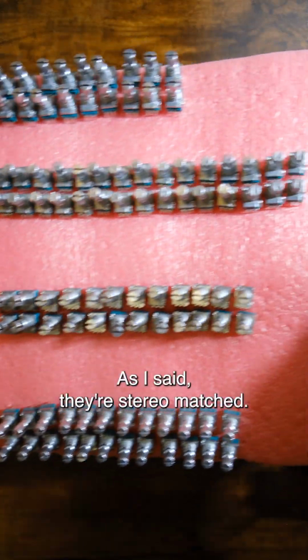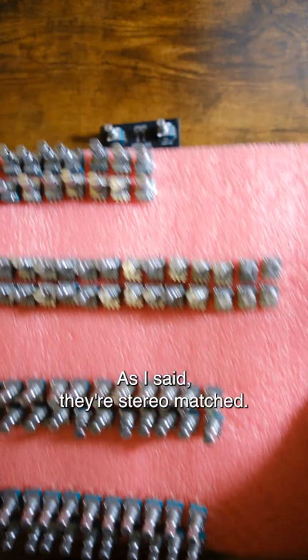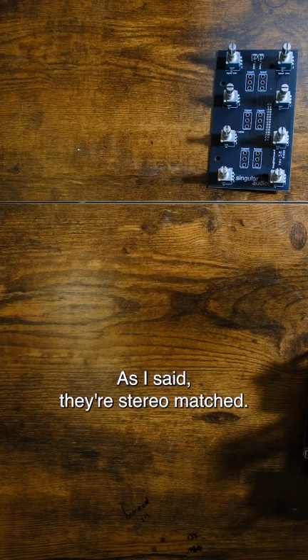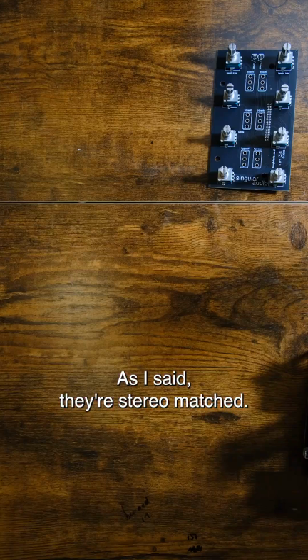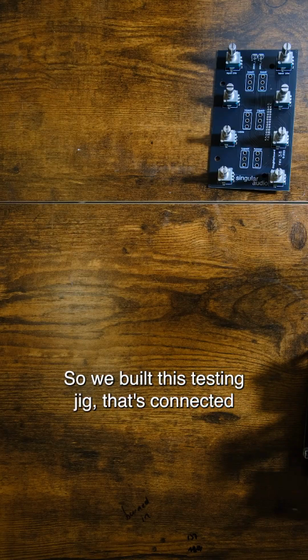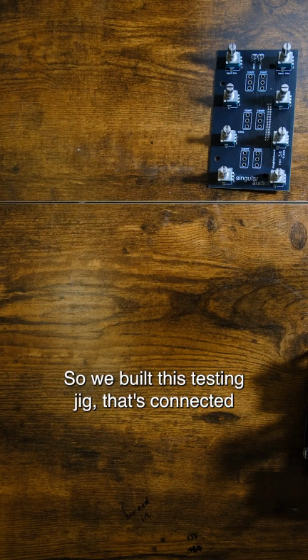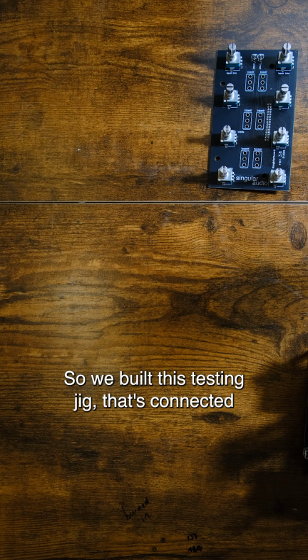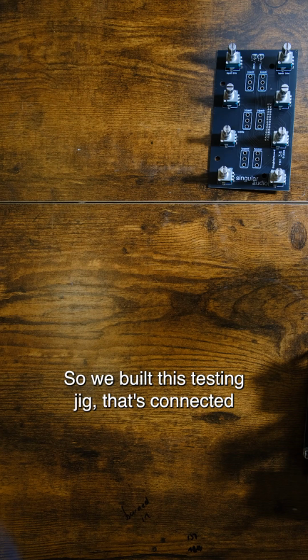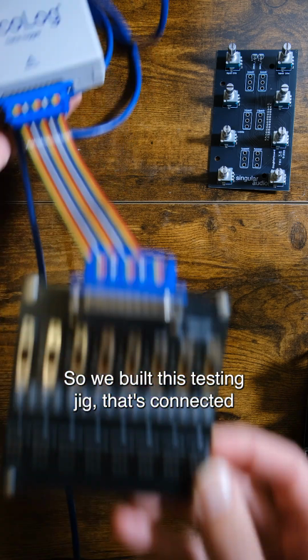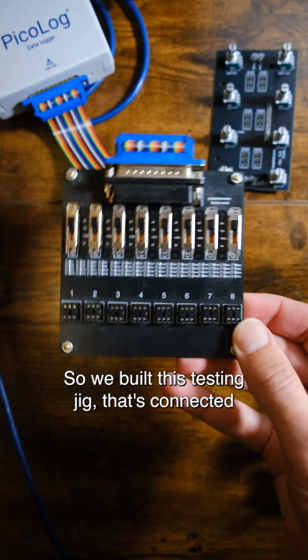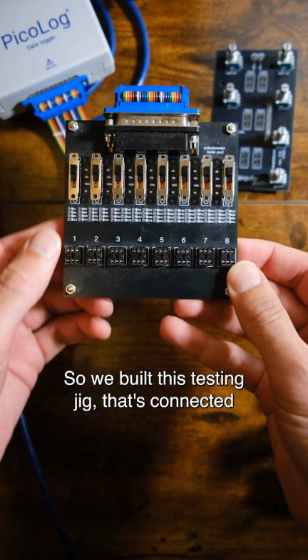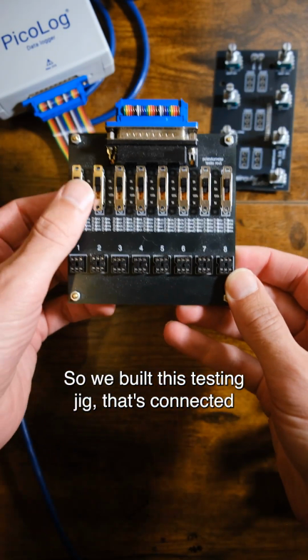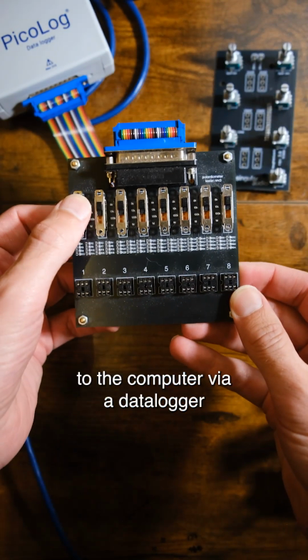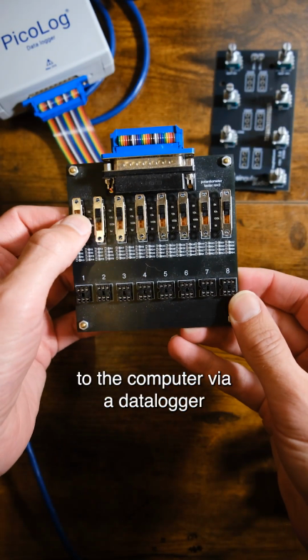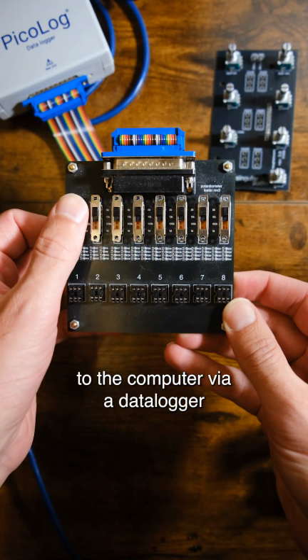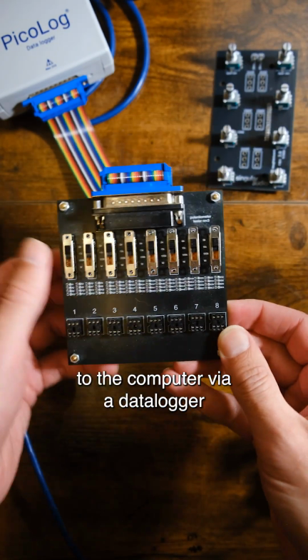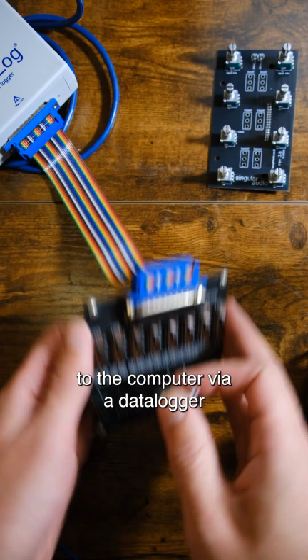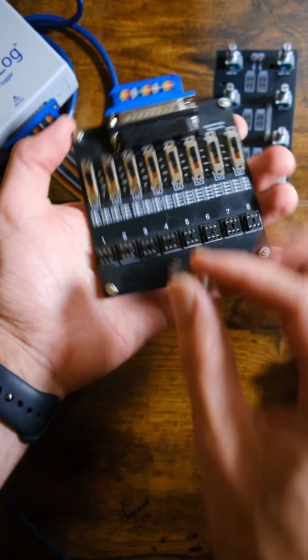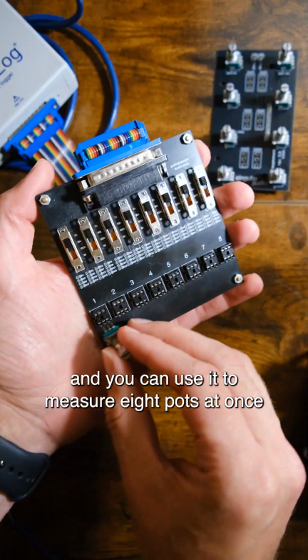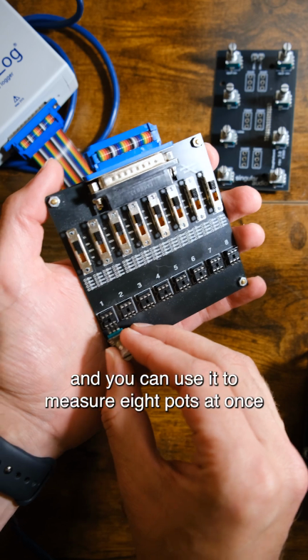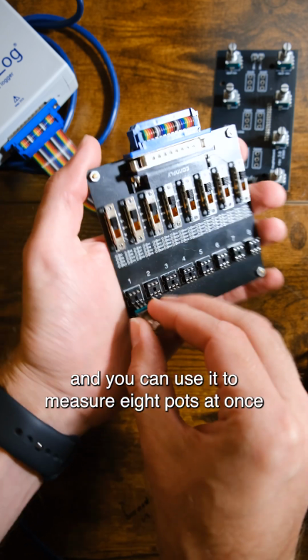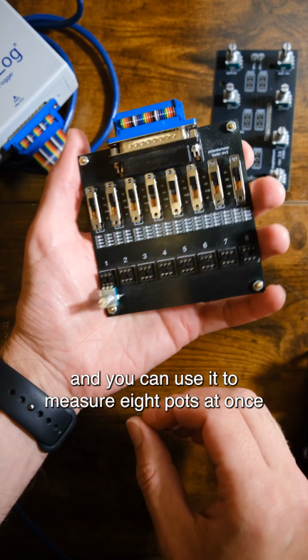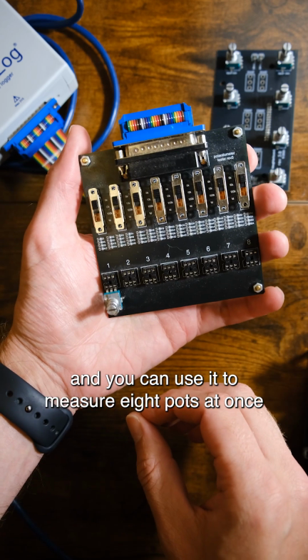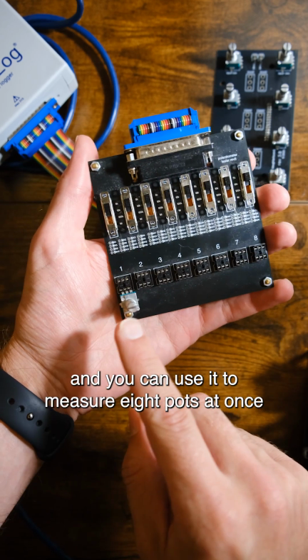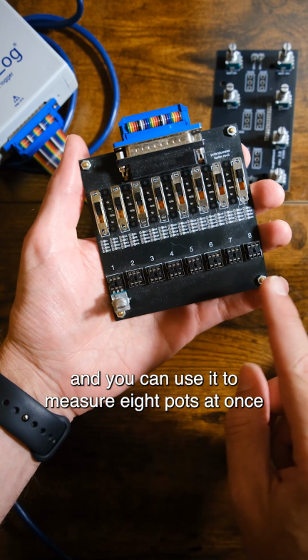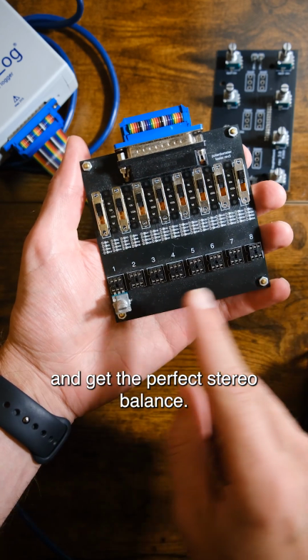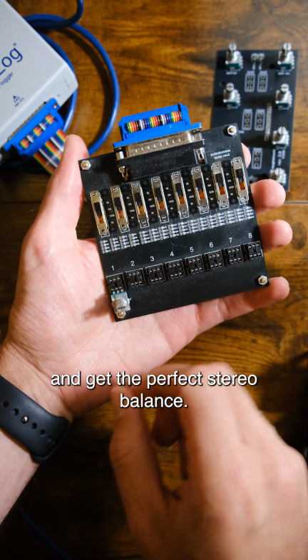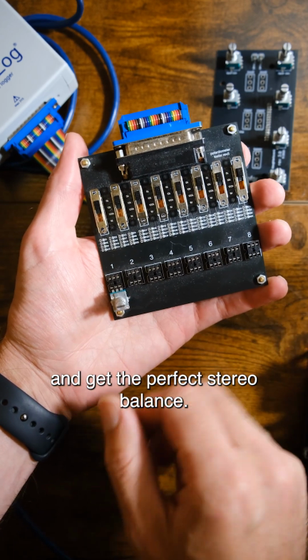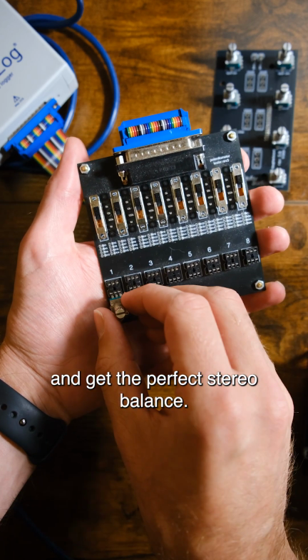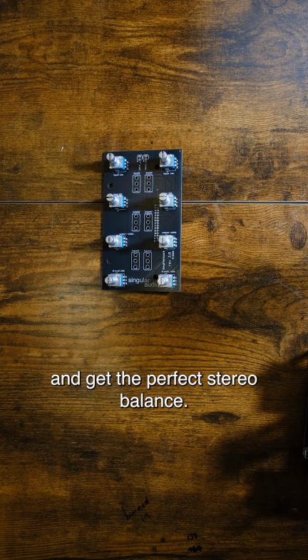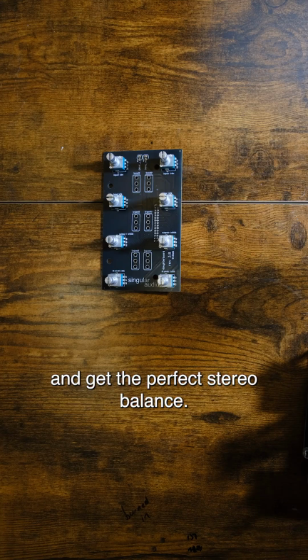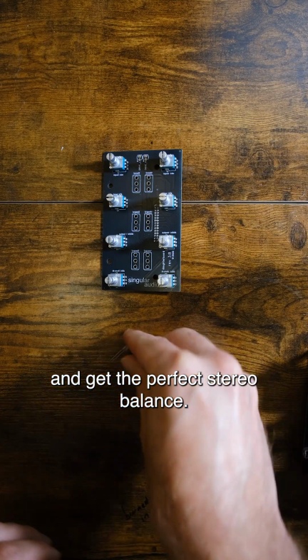As I said, they're stereo matched, so we built this testing jig that's connected to the computer via data logger, and you can use it to measure eight pots at once and get the perfect stereo balance.